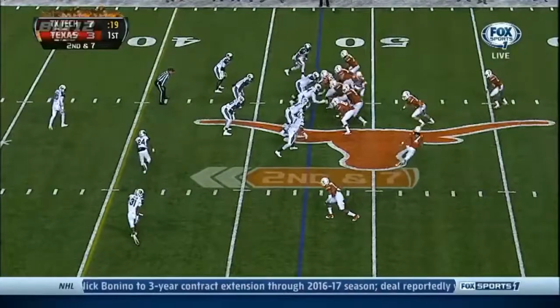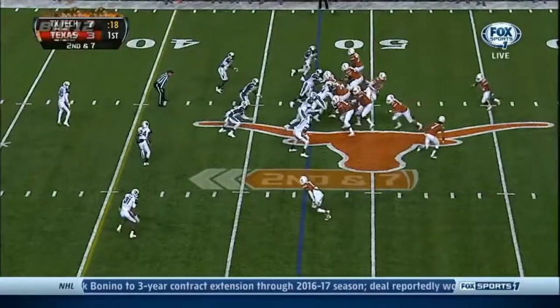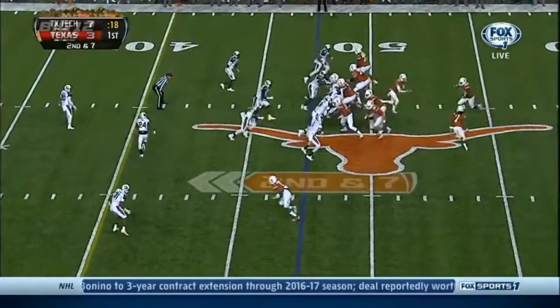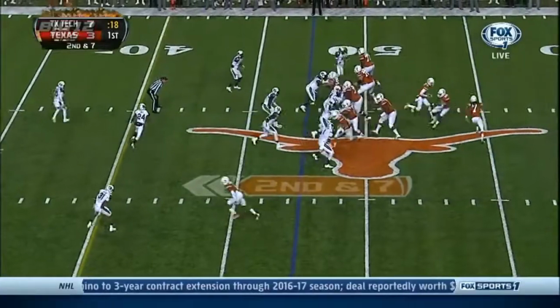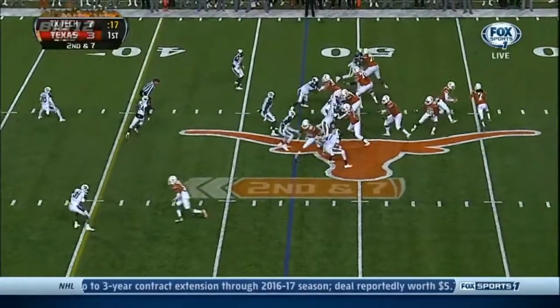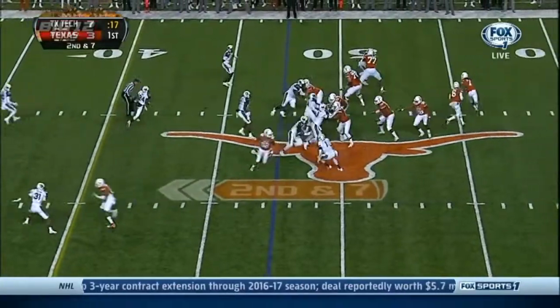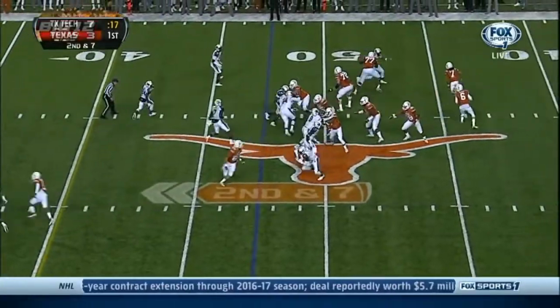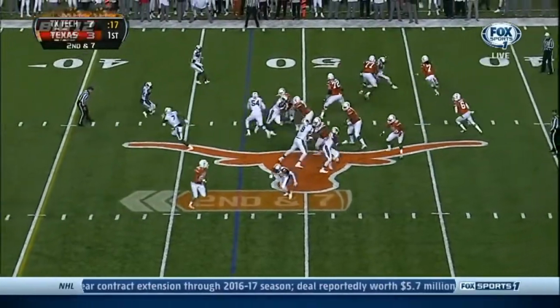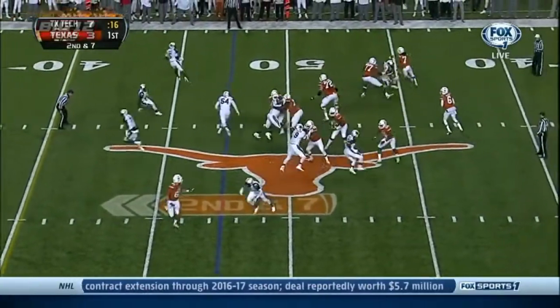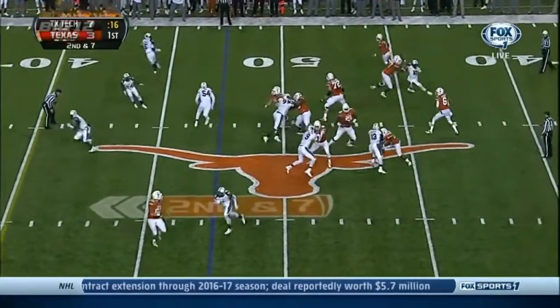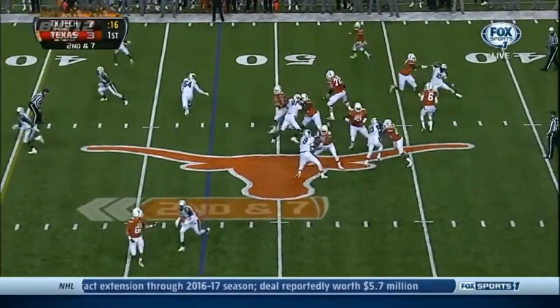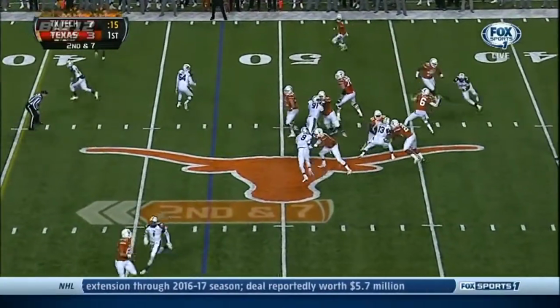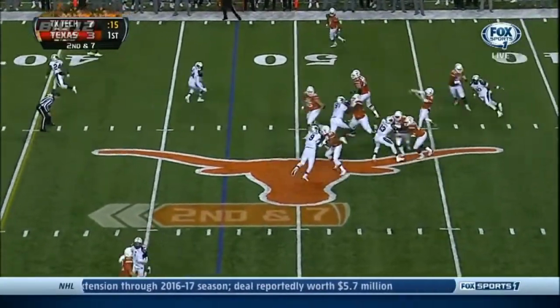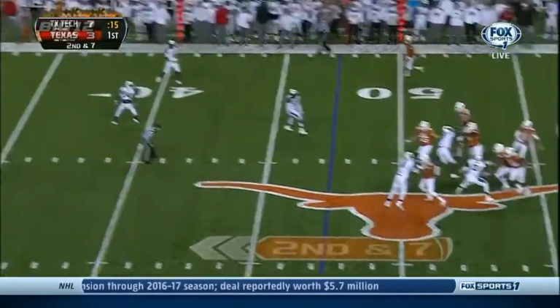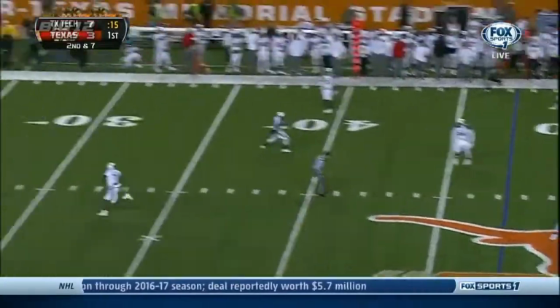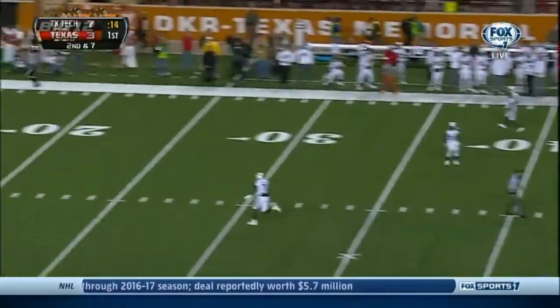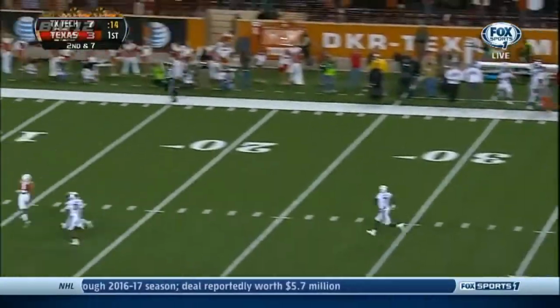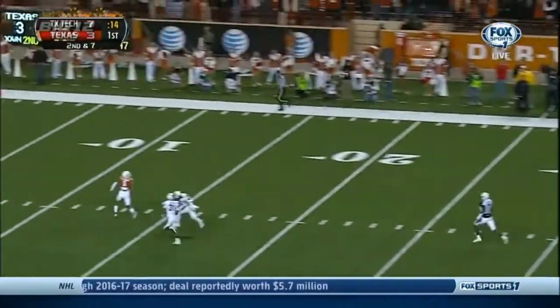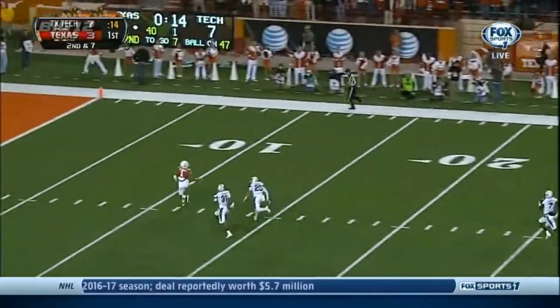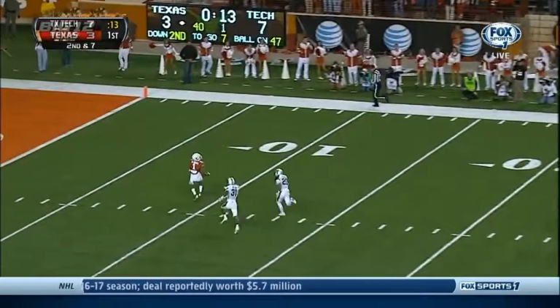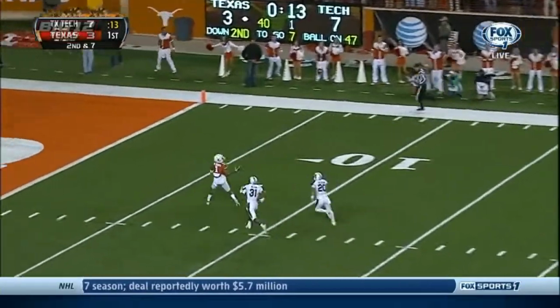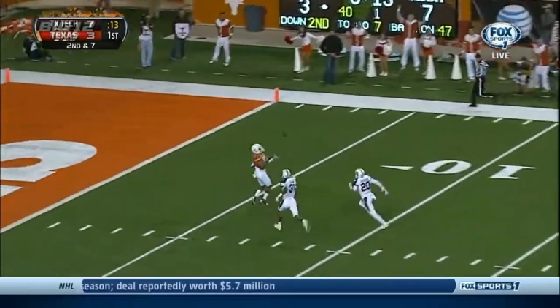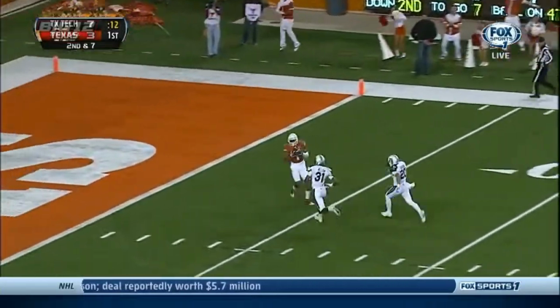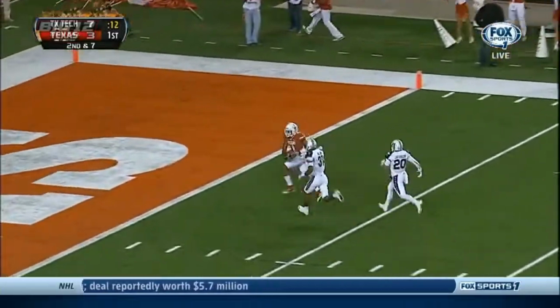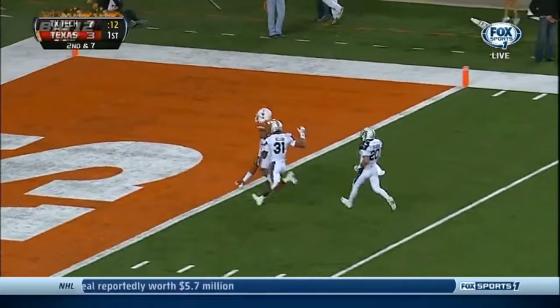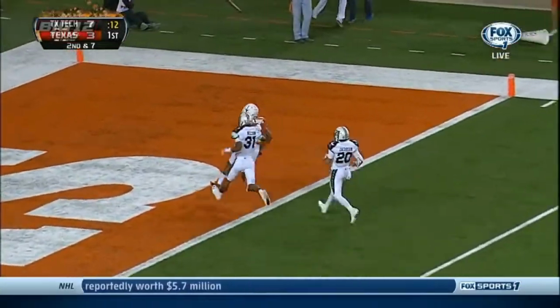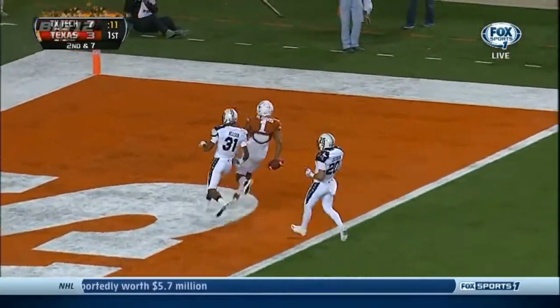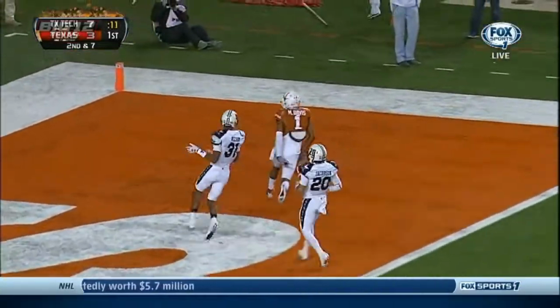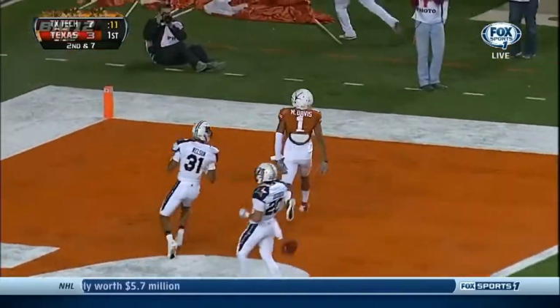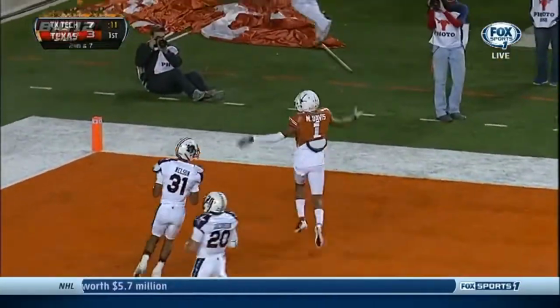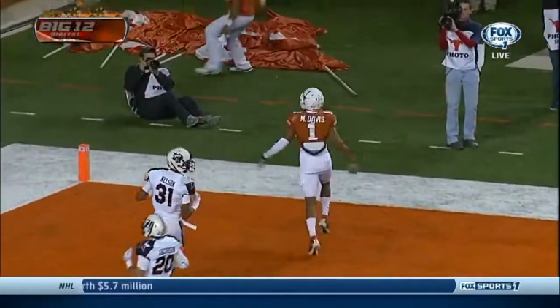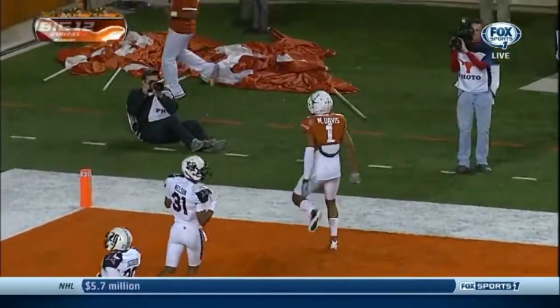Pounce it in motion. Deep drop, Coy going for everything. He's got a receiver! Caught! Touchdown, Mike Davis!